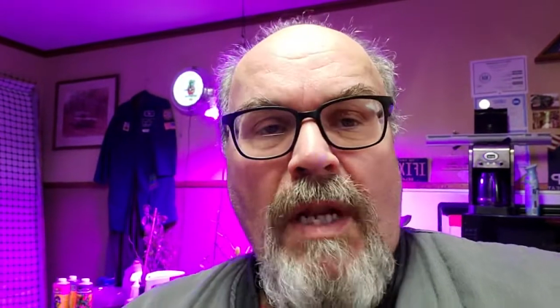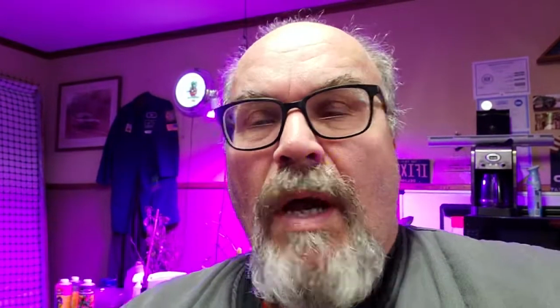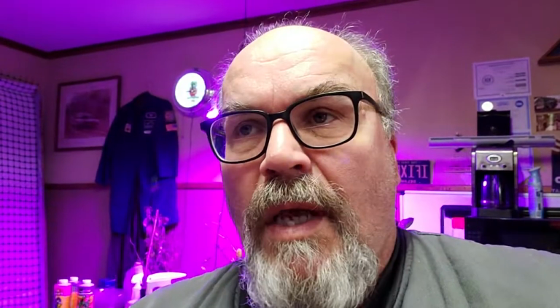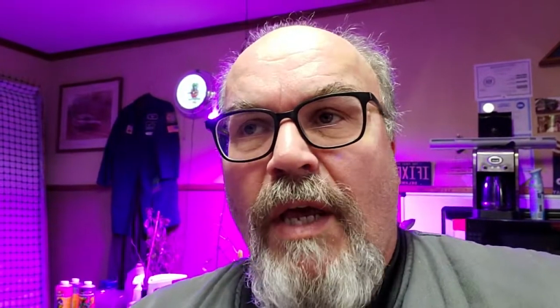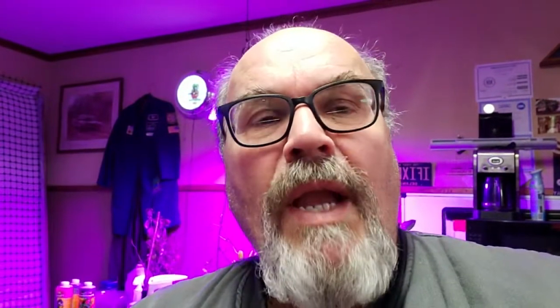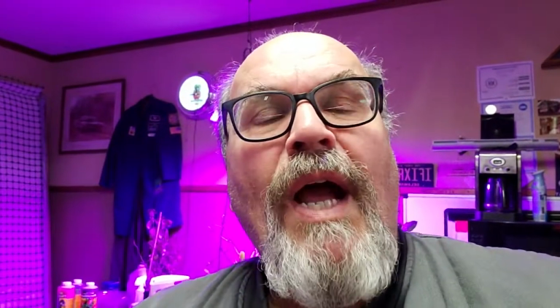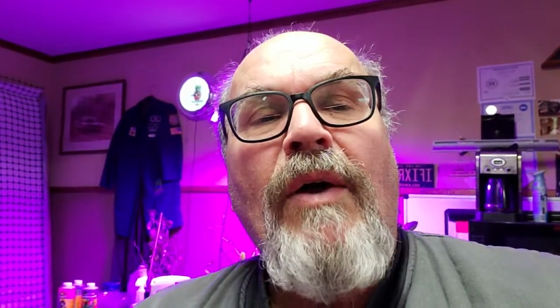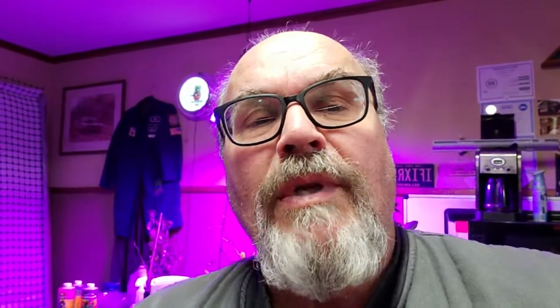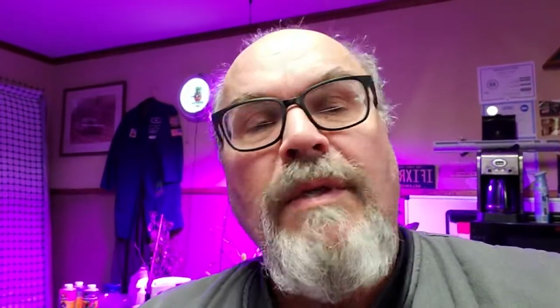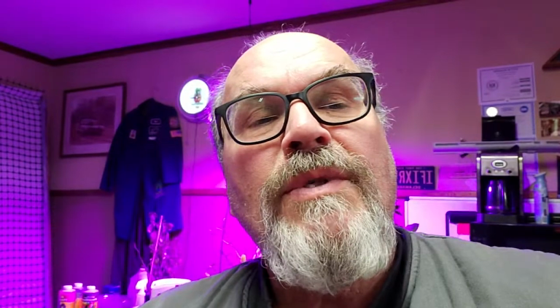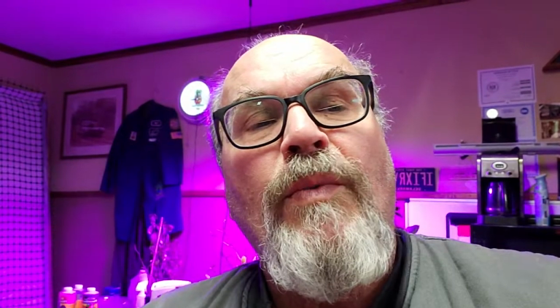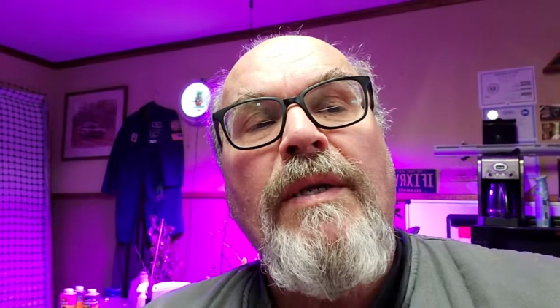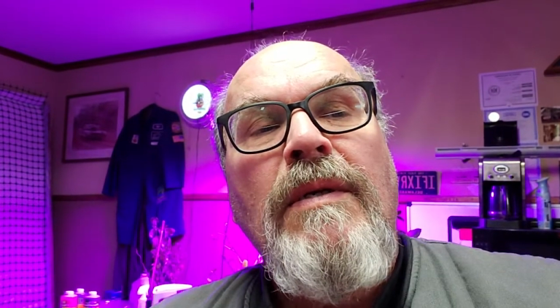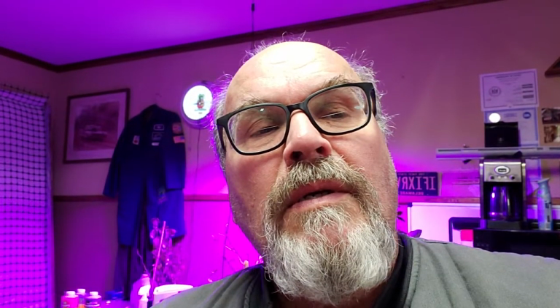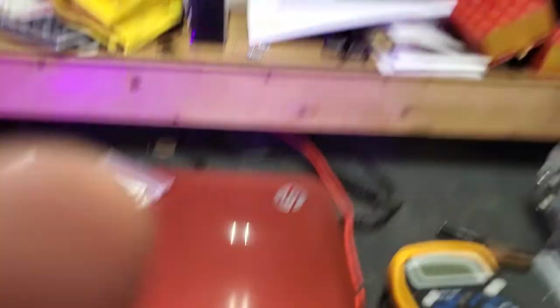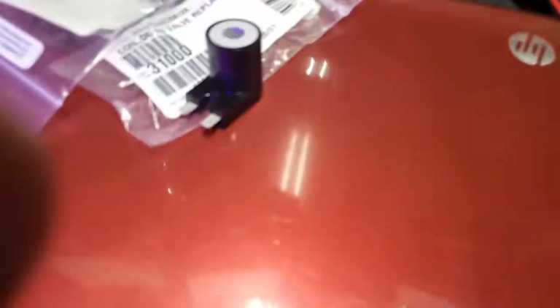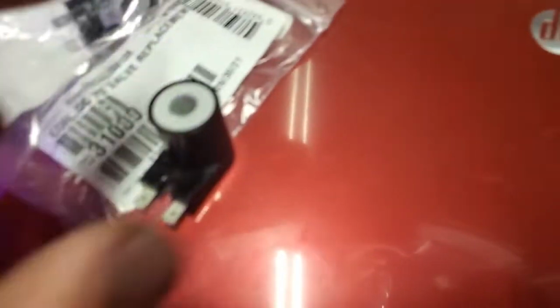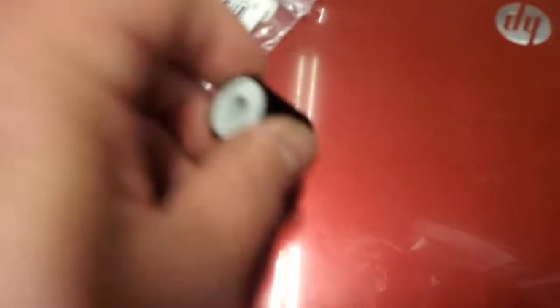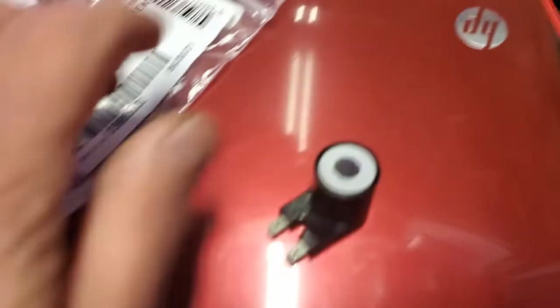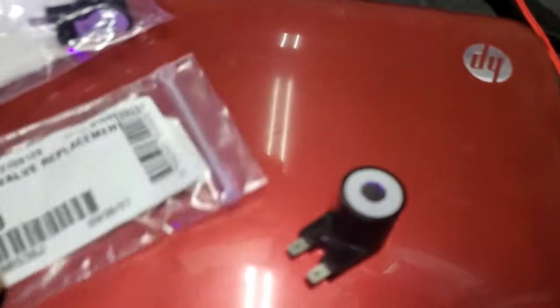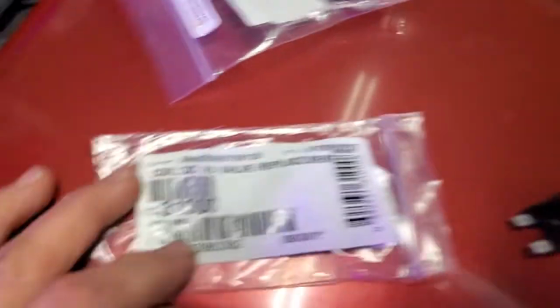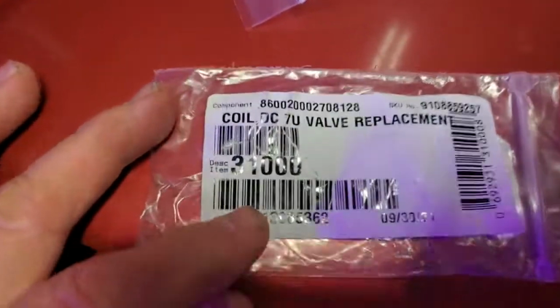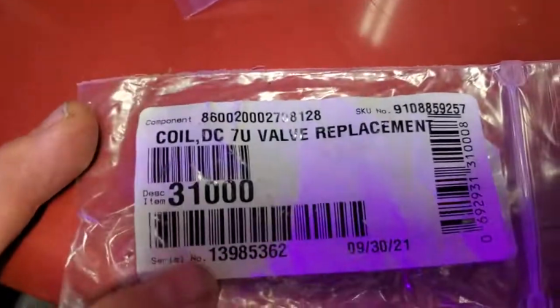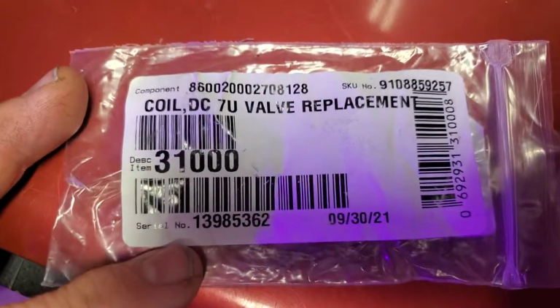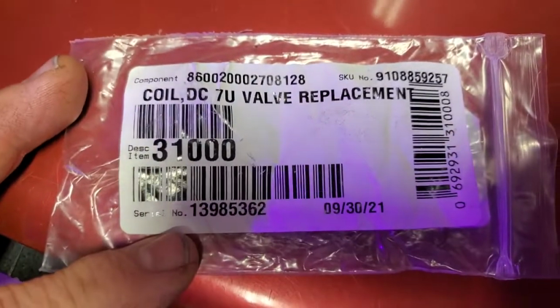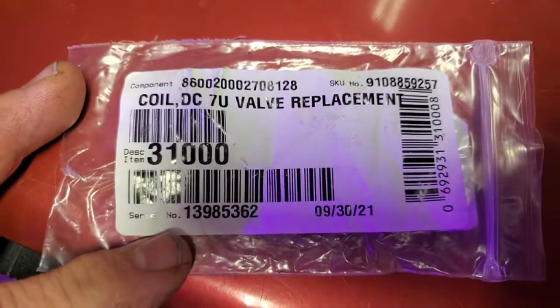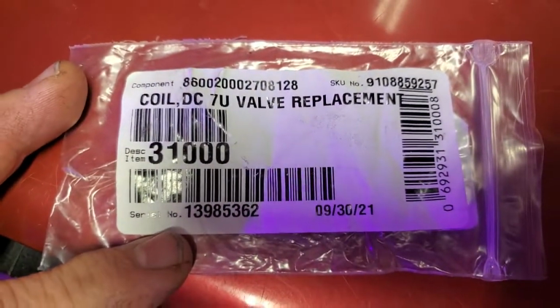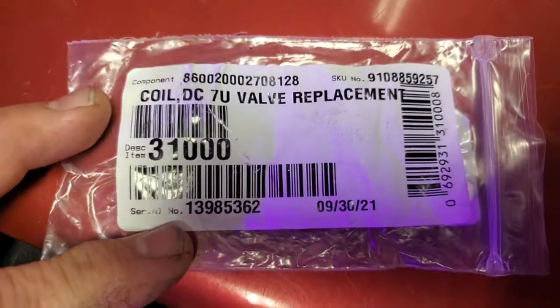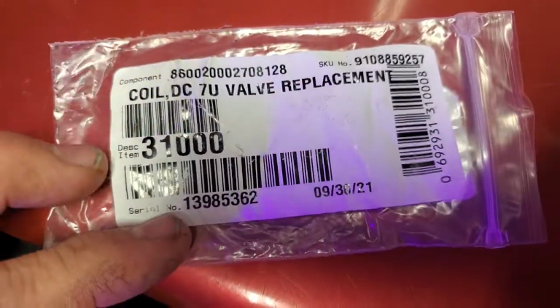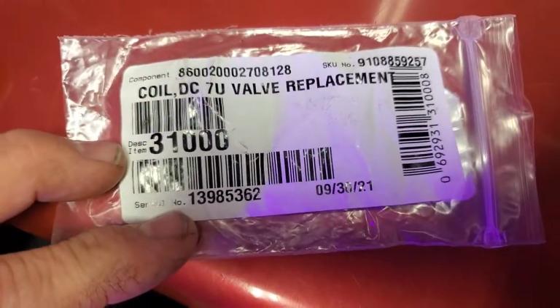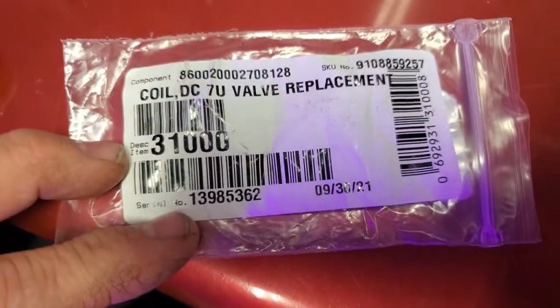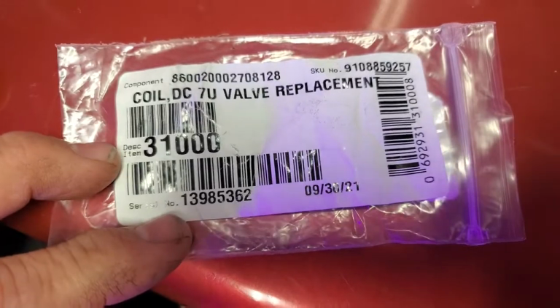A lot of you are buying these gas valves for $80 to $90 and you get these two solenoid windings. You can get them for like $35 for two of them. That's the part number — DC valve replacement, 3100 series.